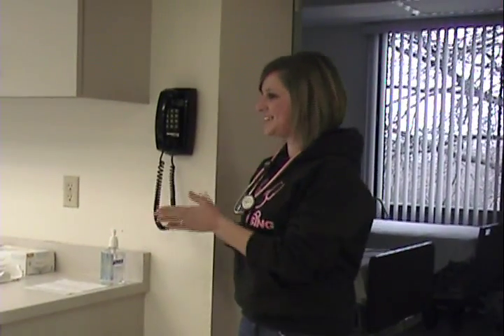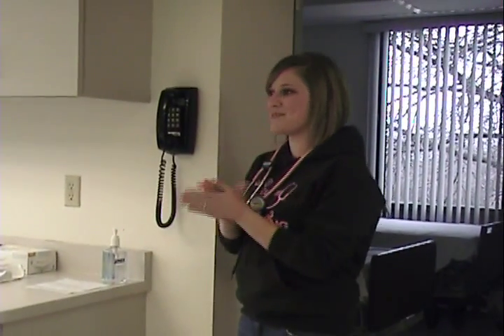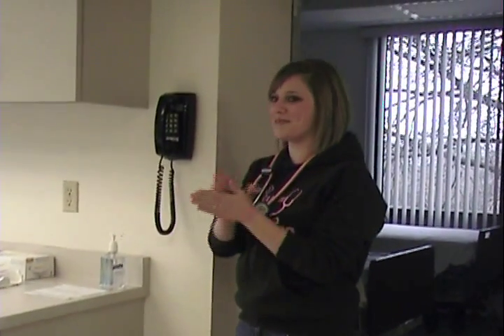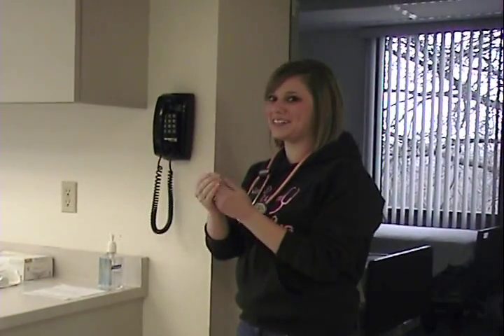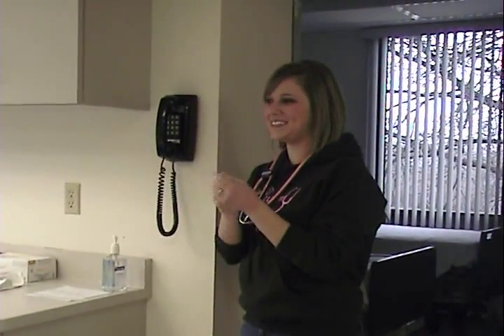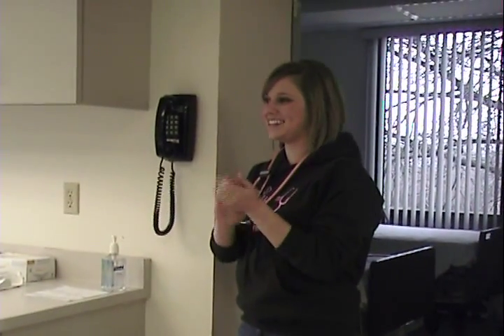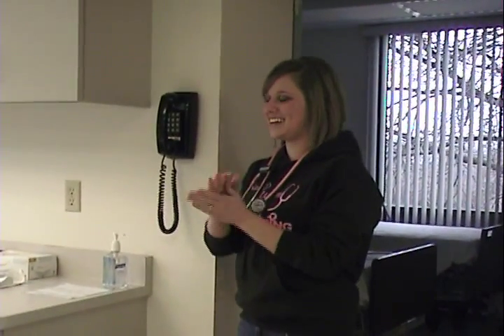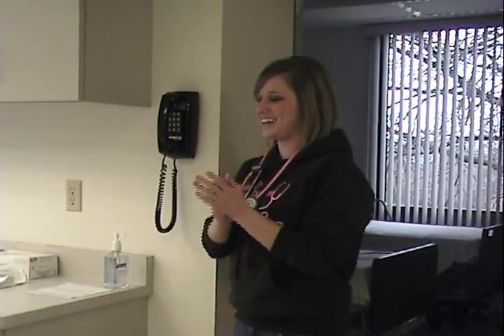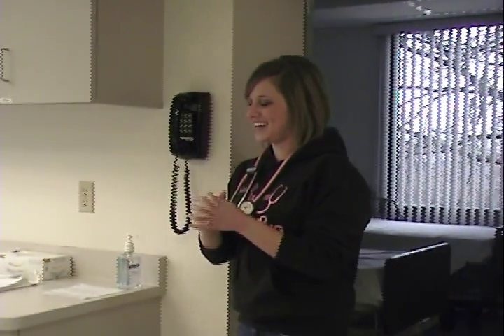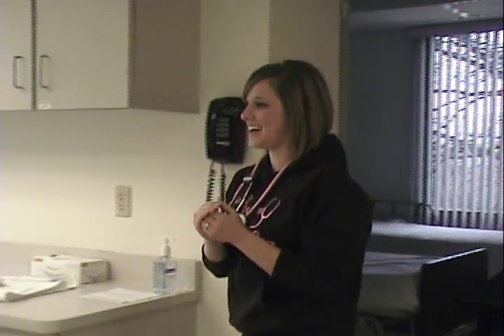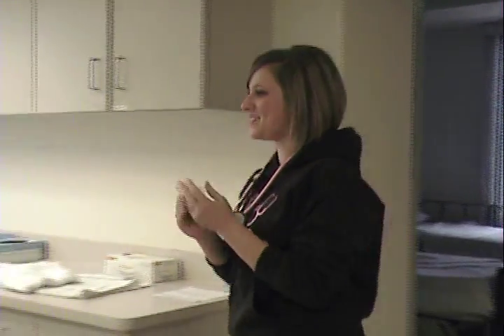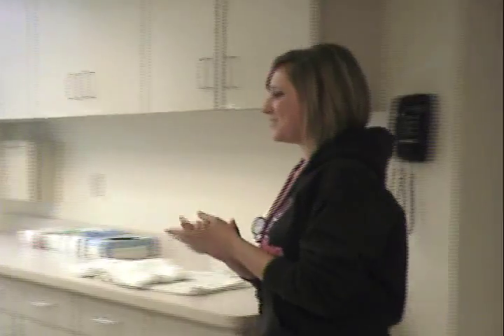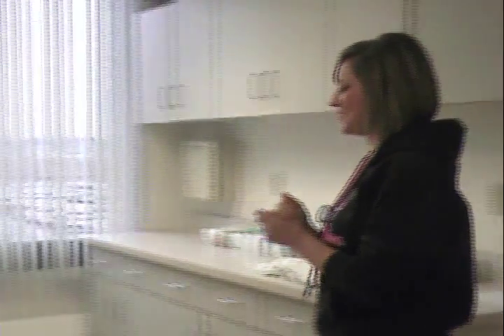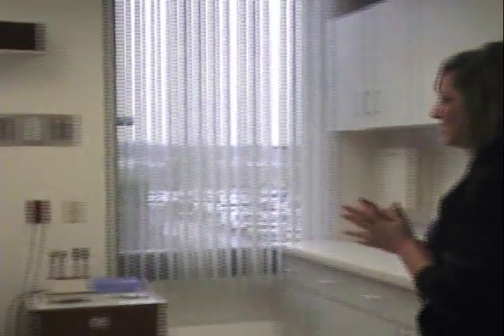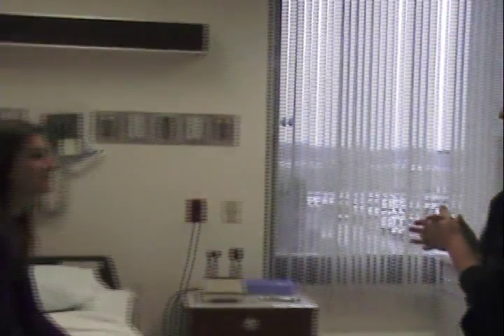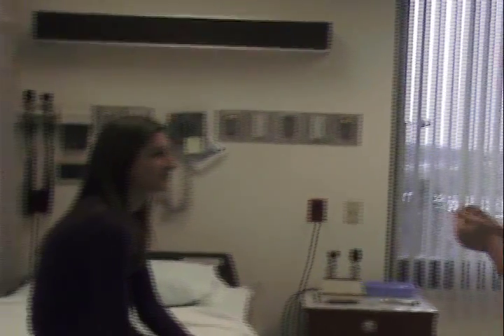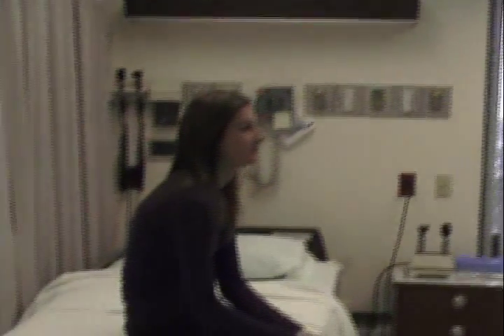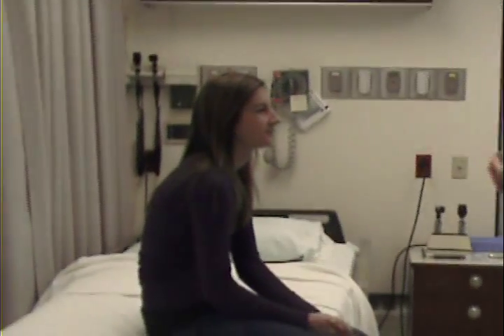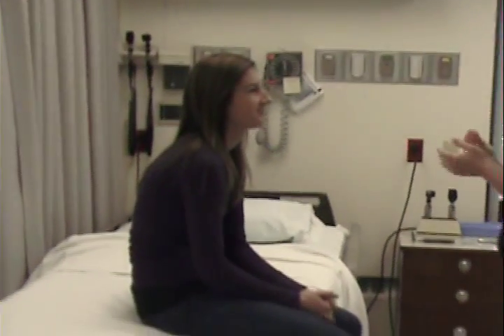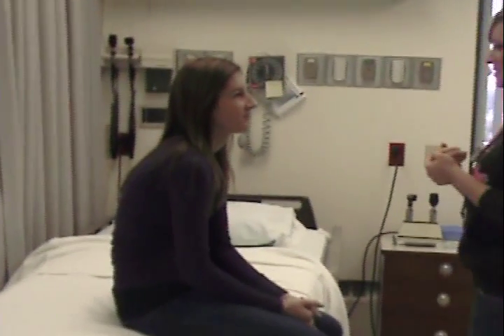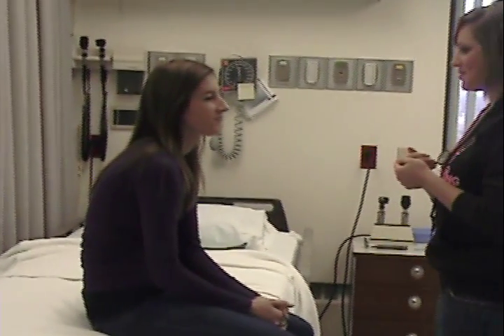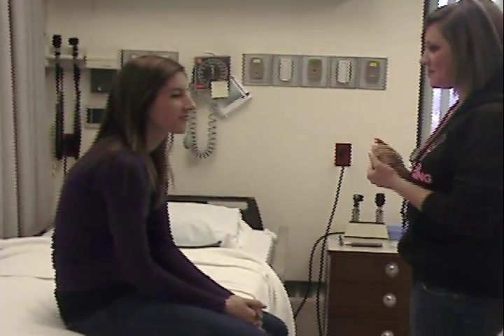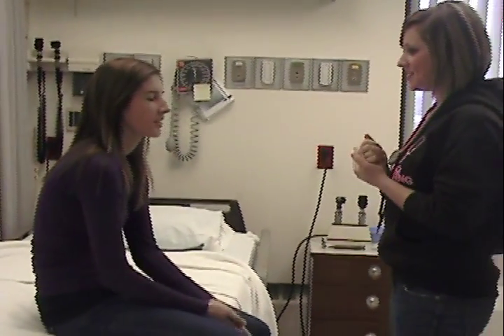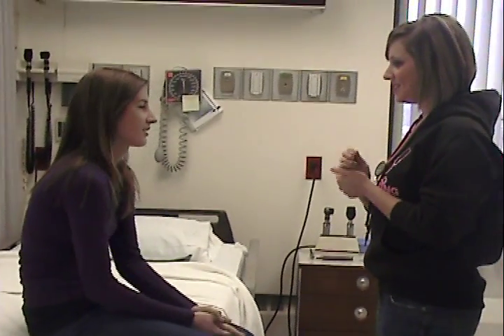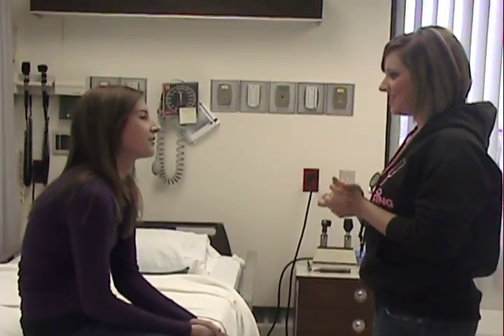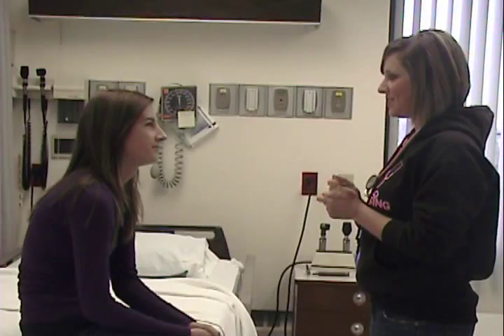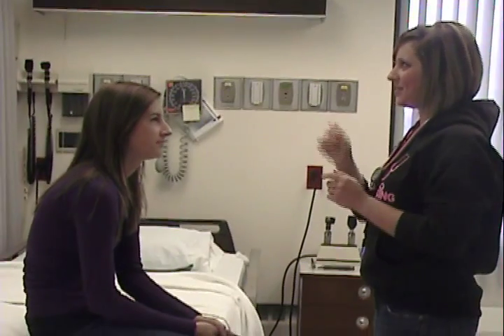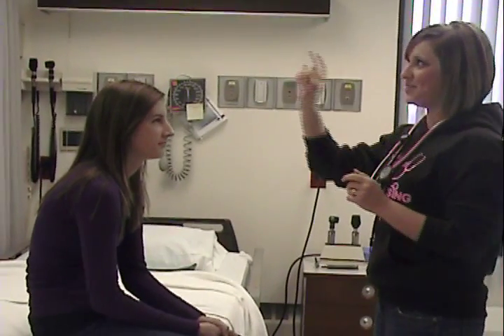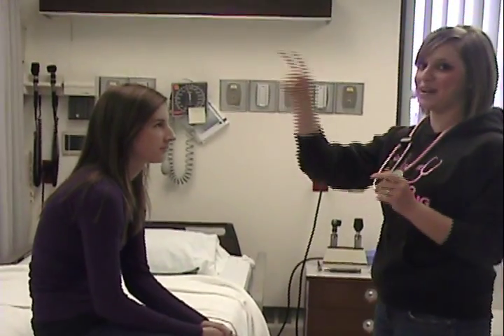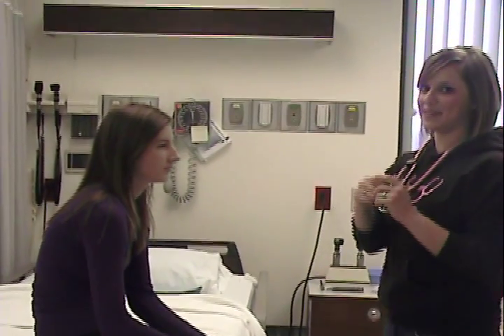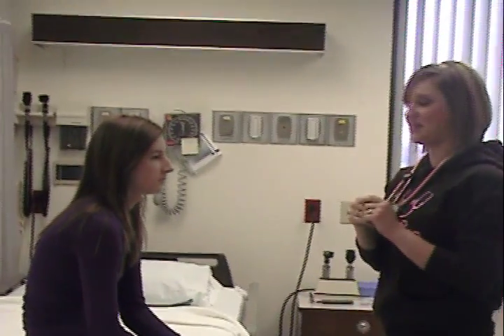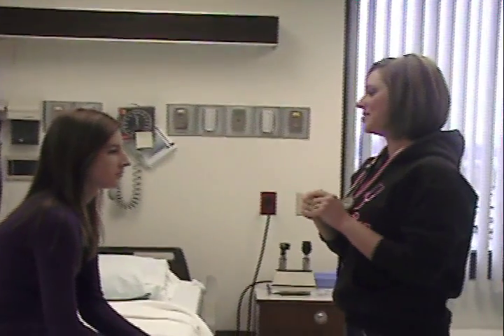We perform hand hygiene. Hi, my name is Rachel. I'm going to be doing your physical exam today. Do you have any questions for me before we start? No, I don't. I would provide privacy by pulling the curtain.